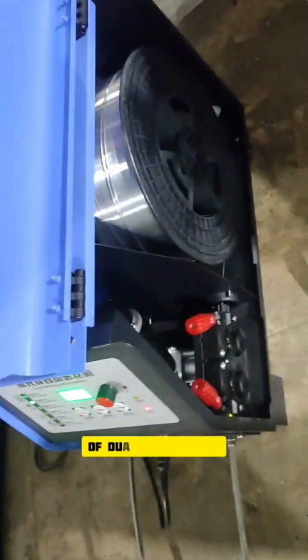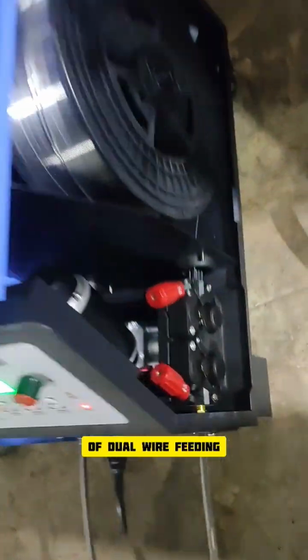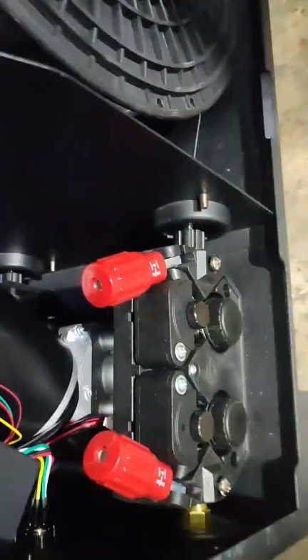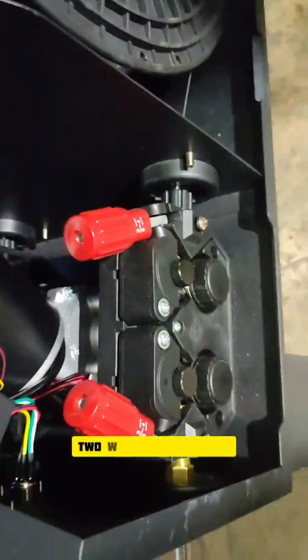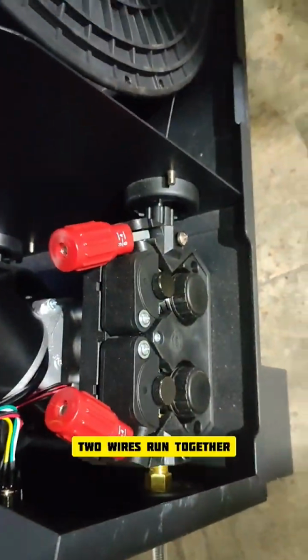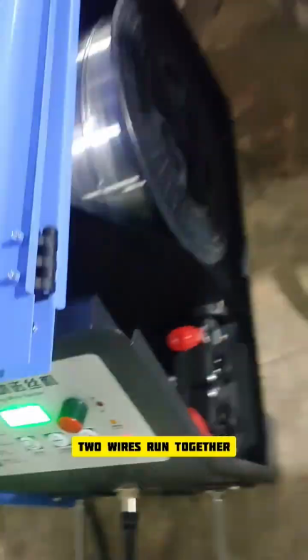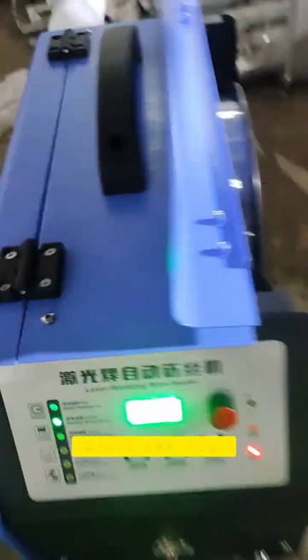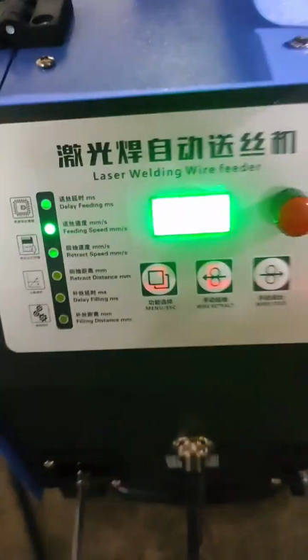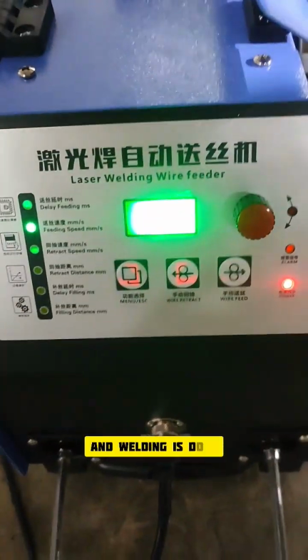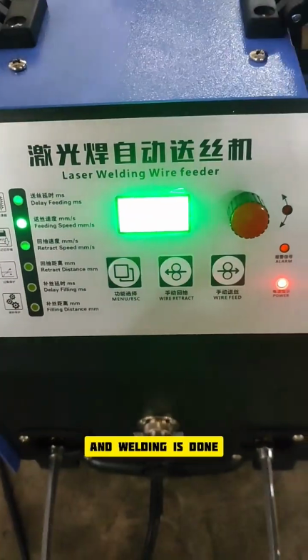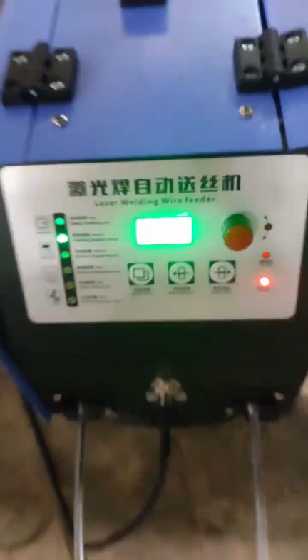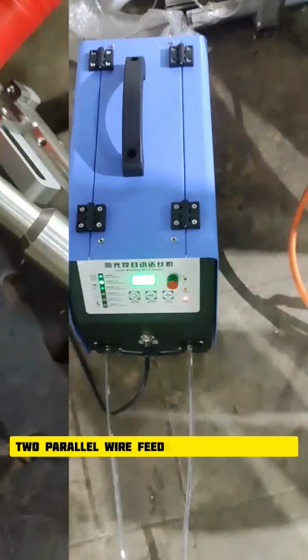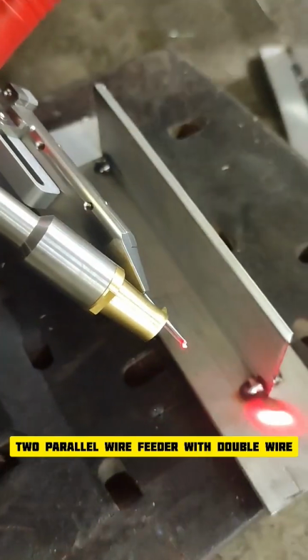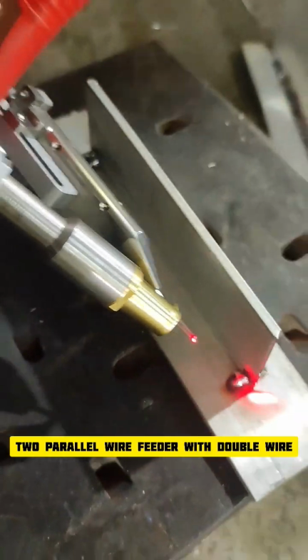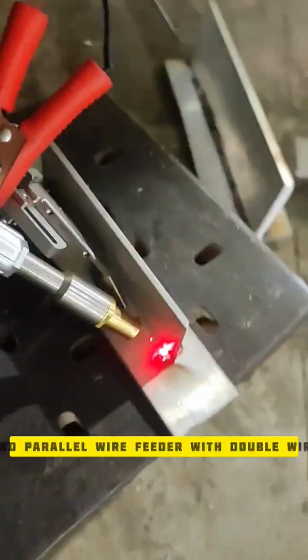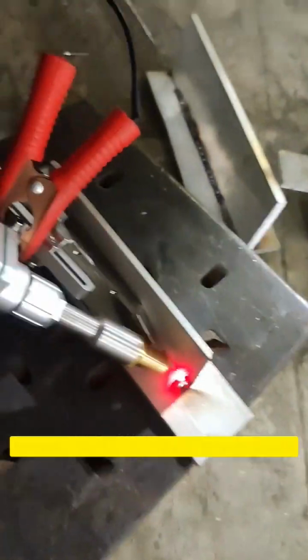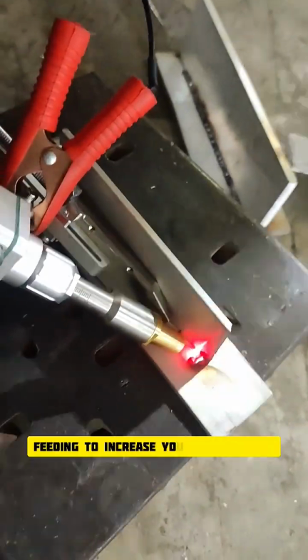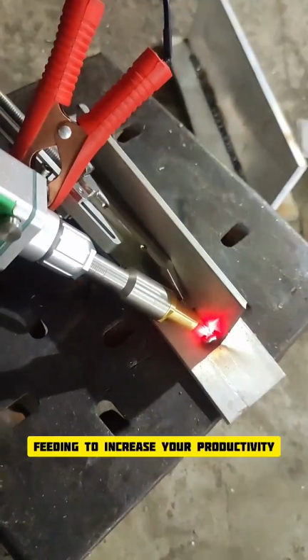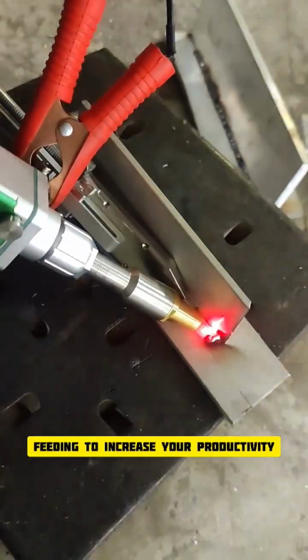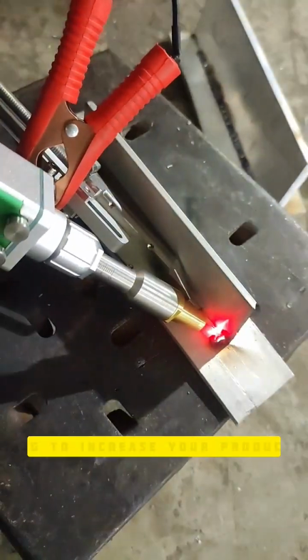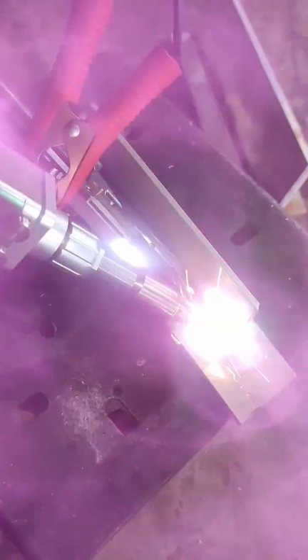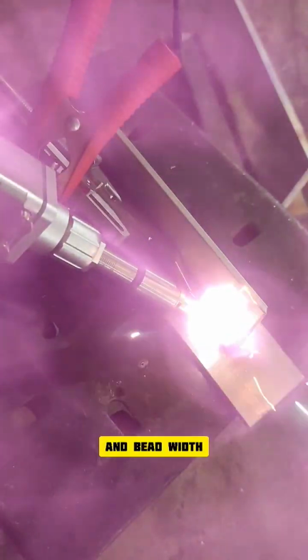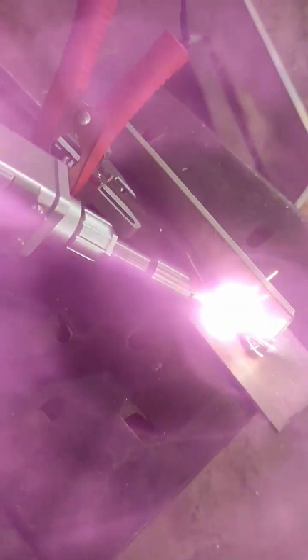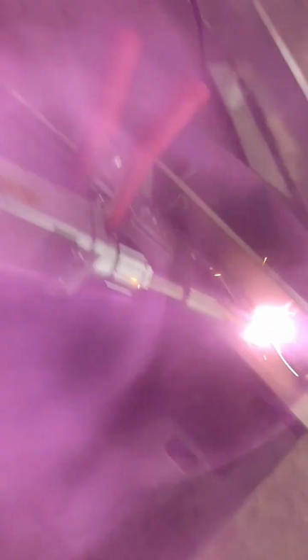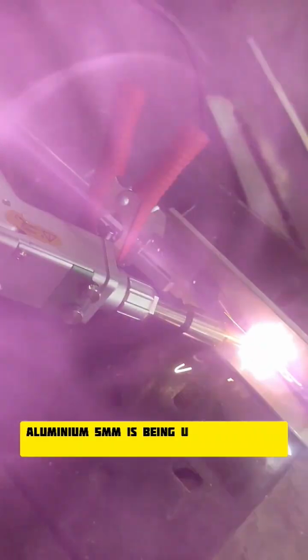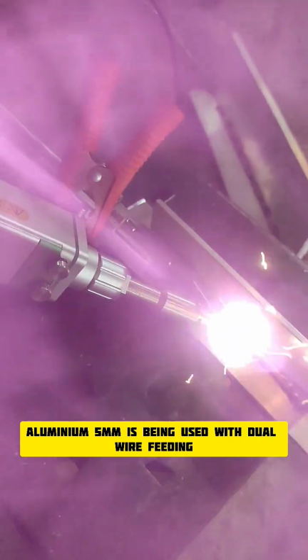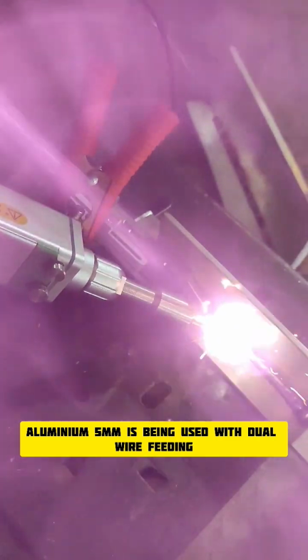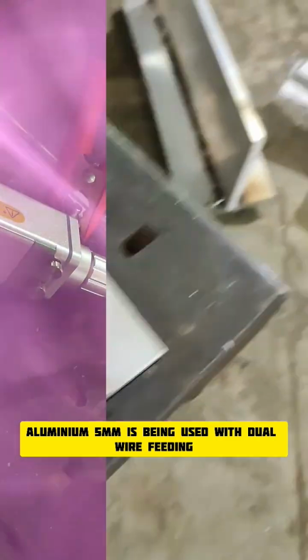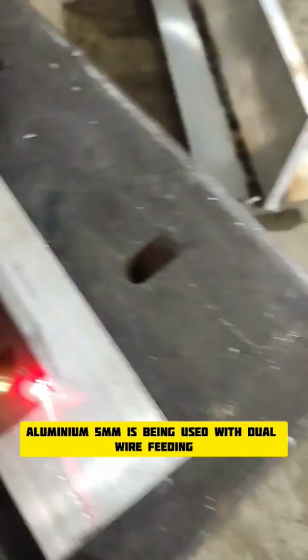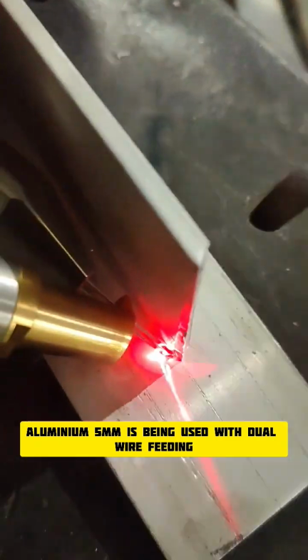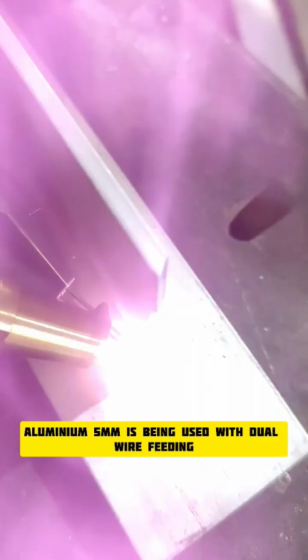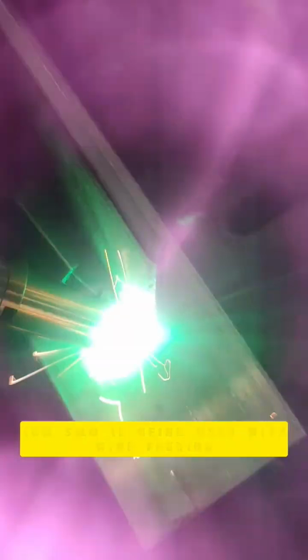Now trial with dual wire feeding, as this machine has a feature of dual wire feeding. Two wires in and welding is done with parallel wire feeders. Double wire feeding to increase productivity and bead width — 5mm aluminum with dual wire feeding.